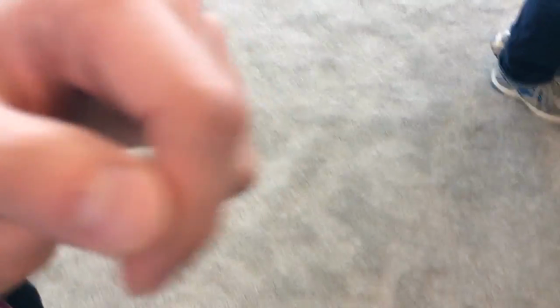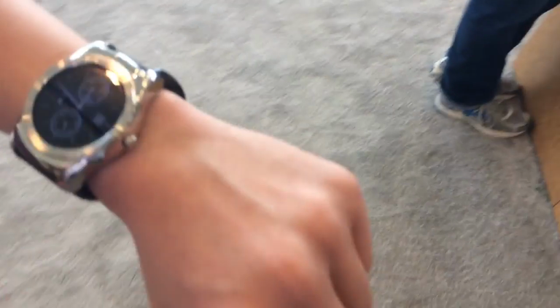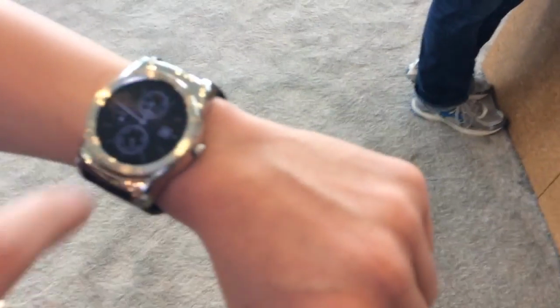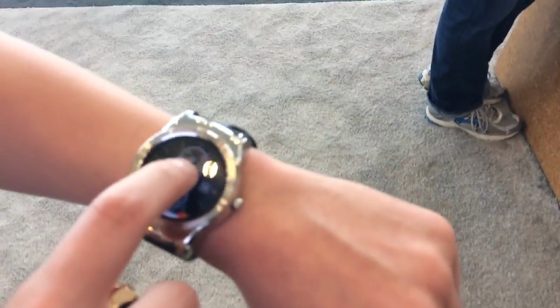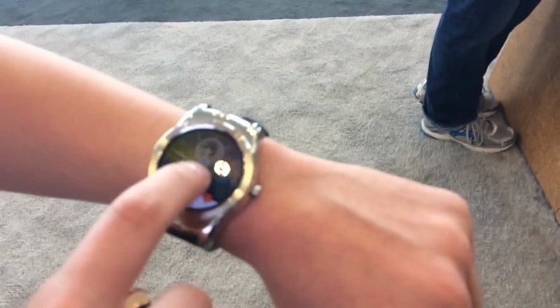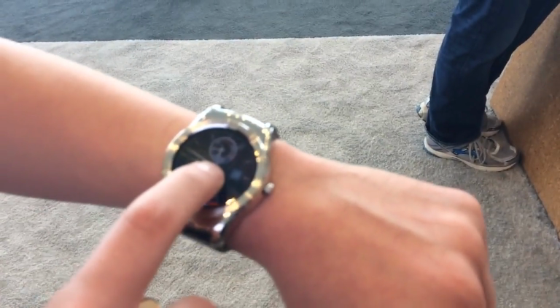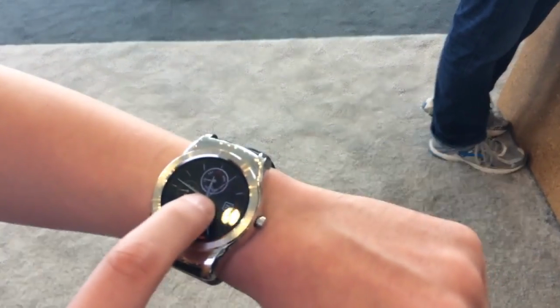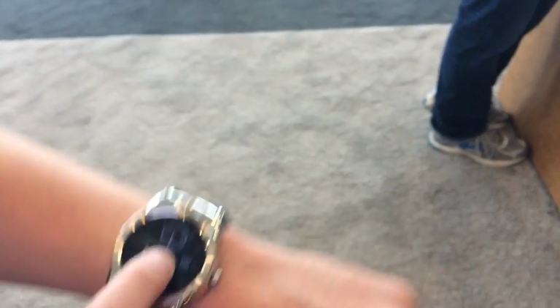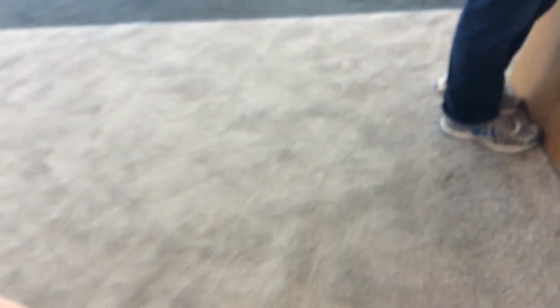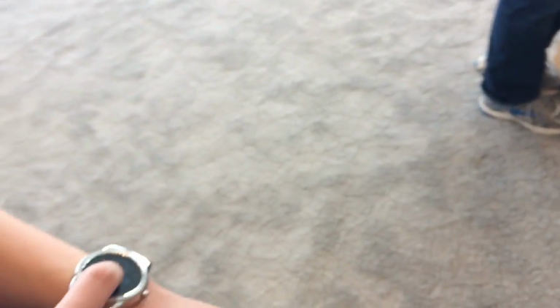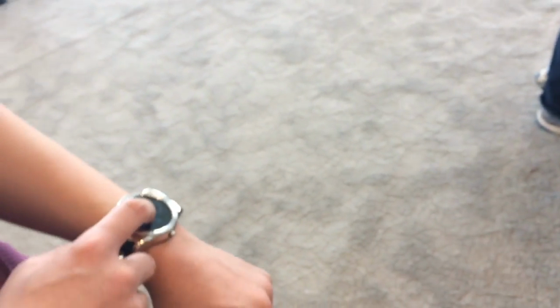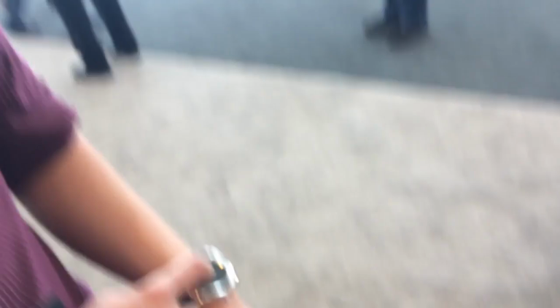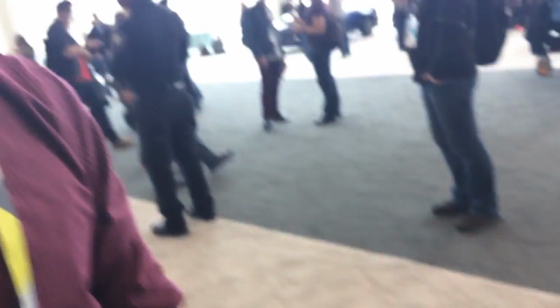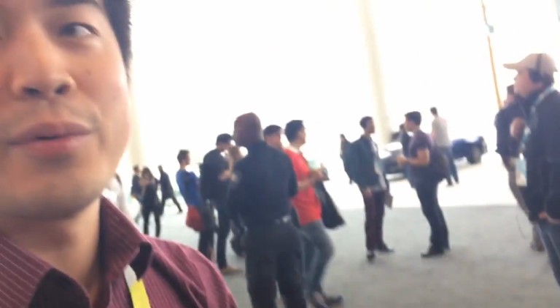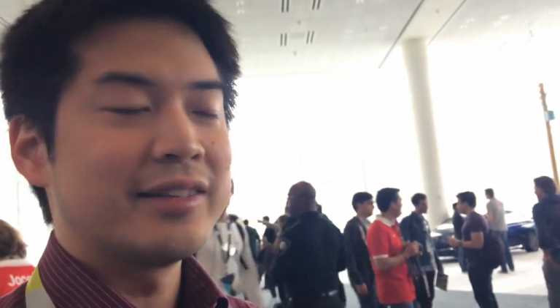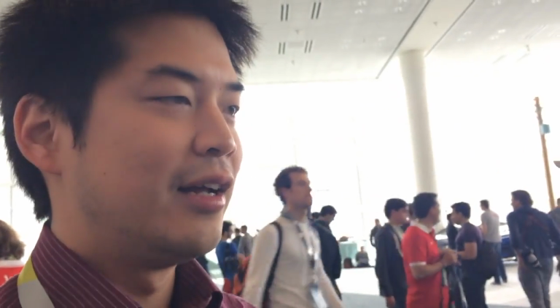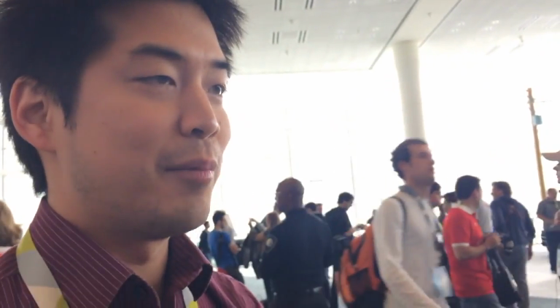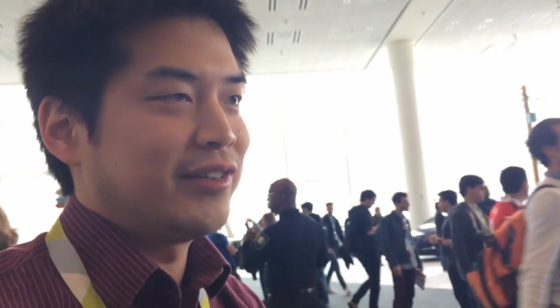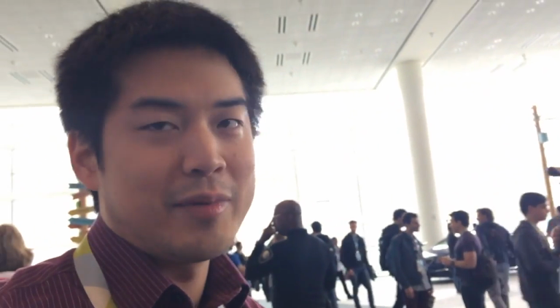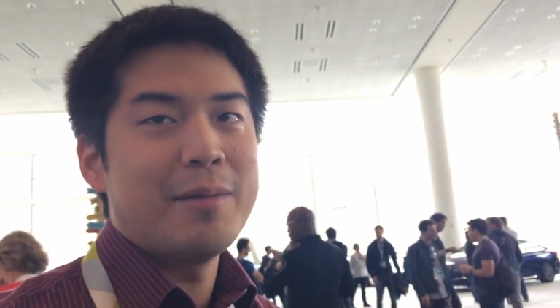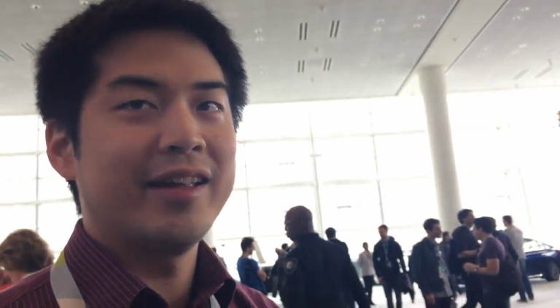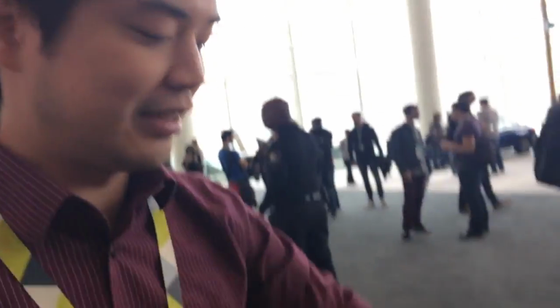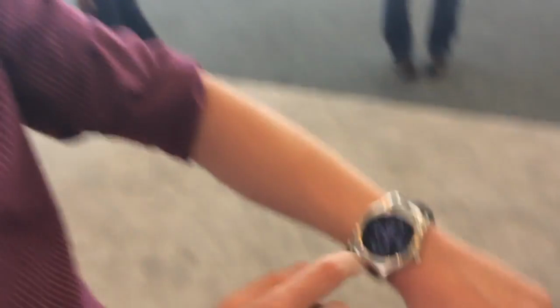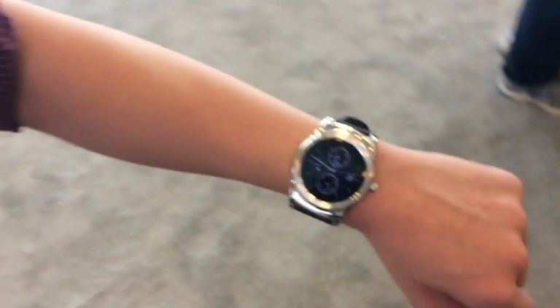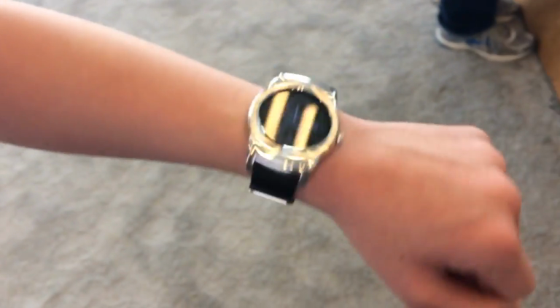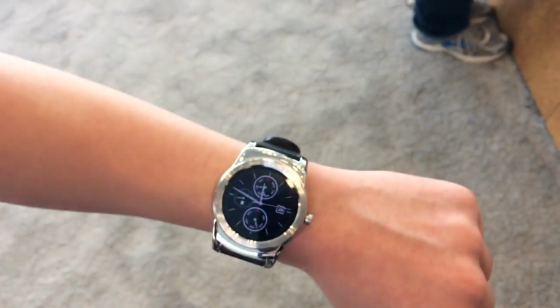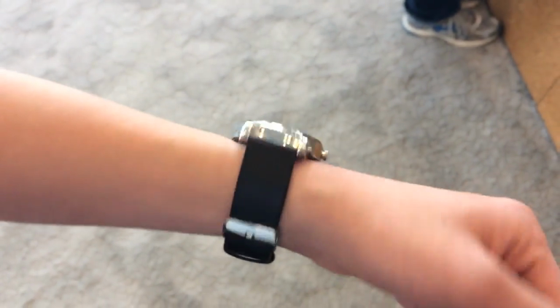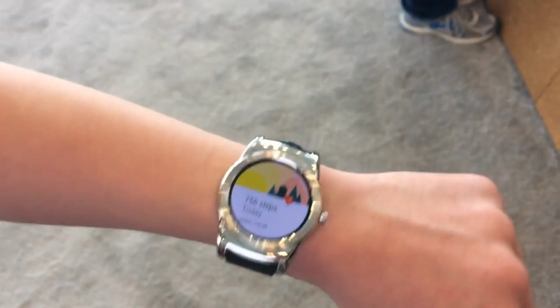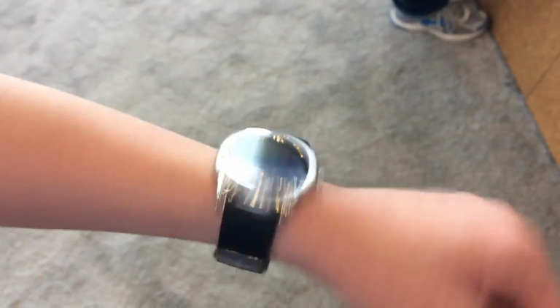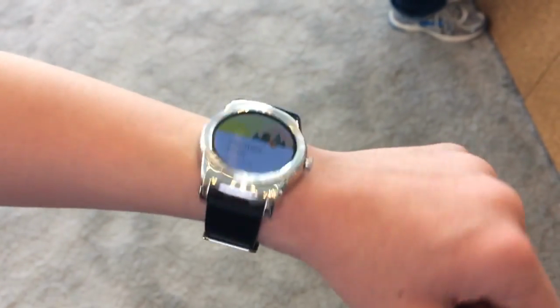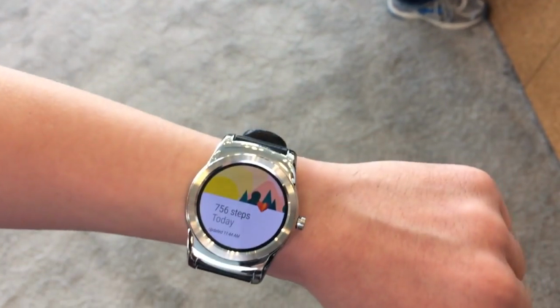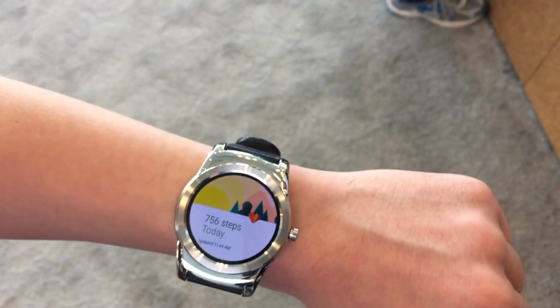This feature is wrist gestures. So if my hands are full — like if I'm carrying my suitcase through the airport or running to a meeting with my laptop under my arm — I can just flick my wrist and it lets me scroll through my notifications.